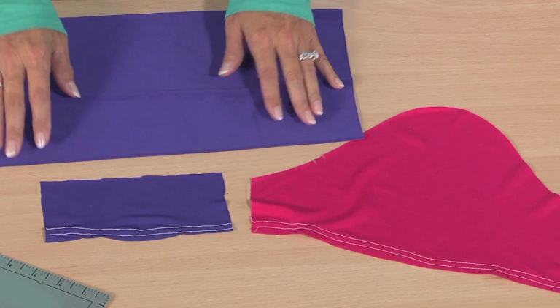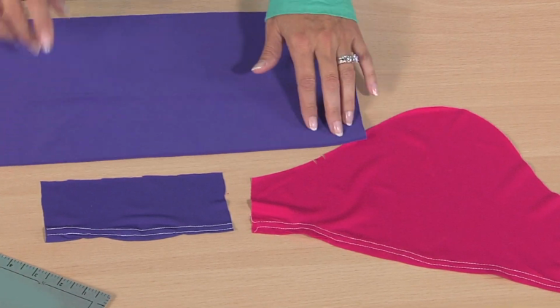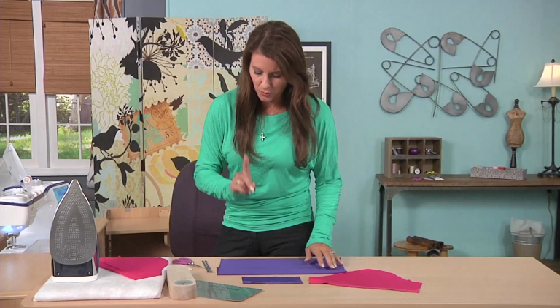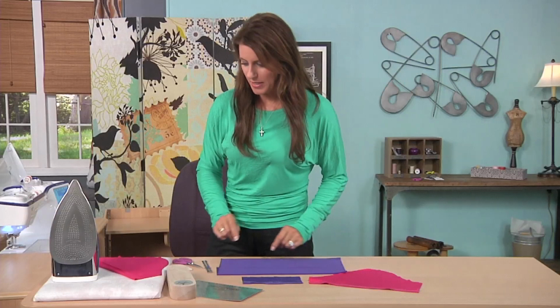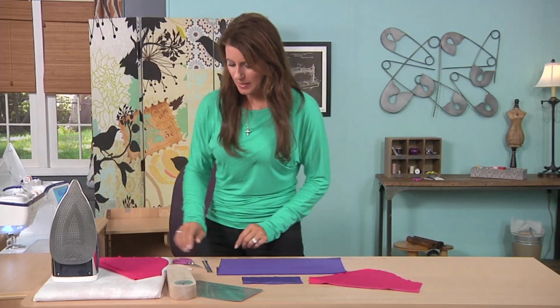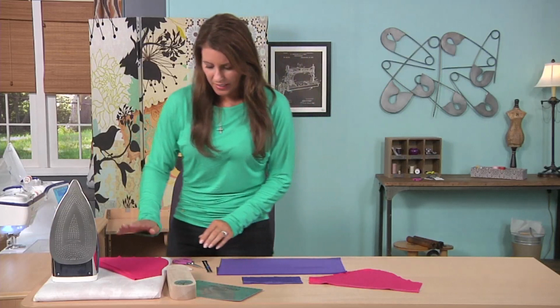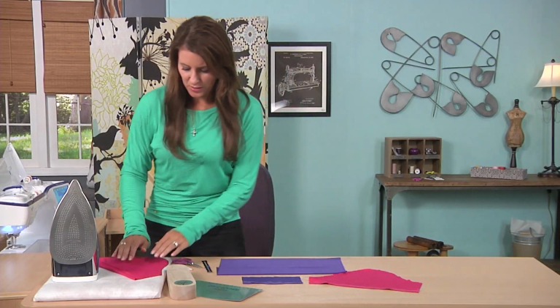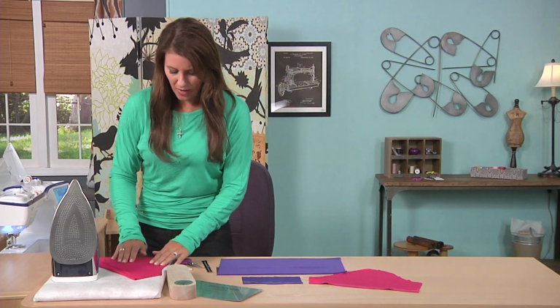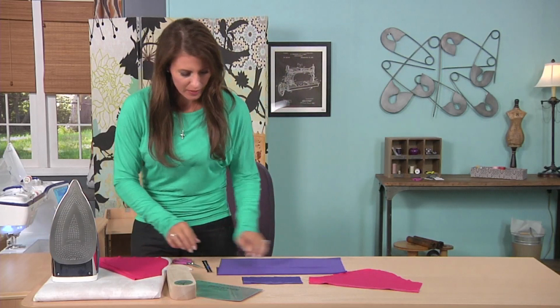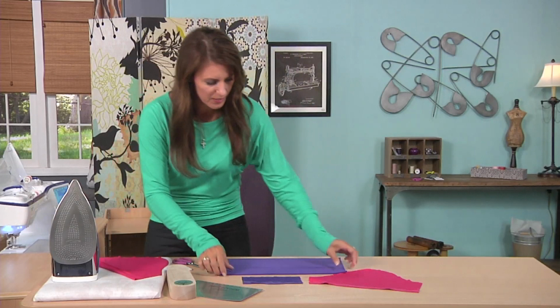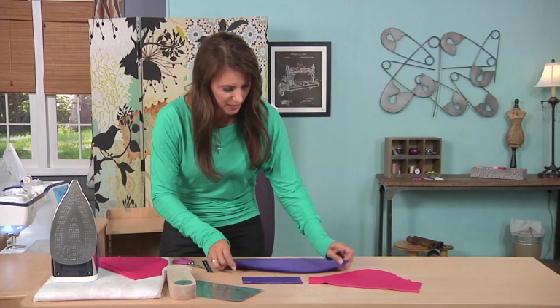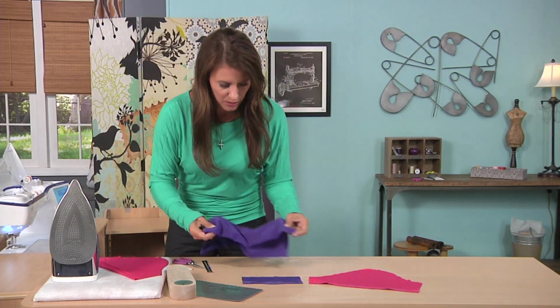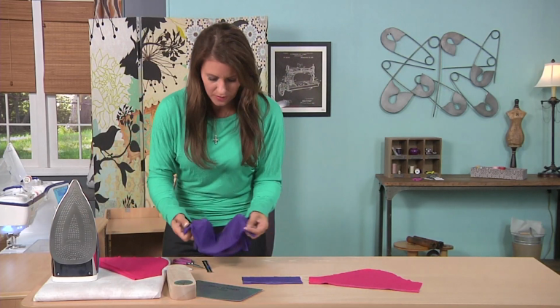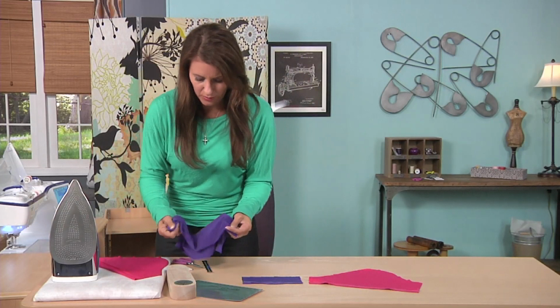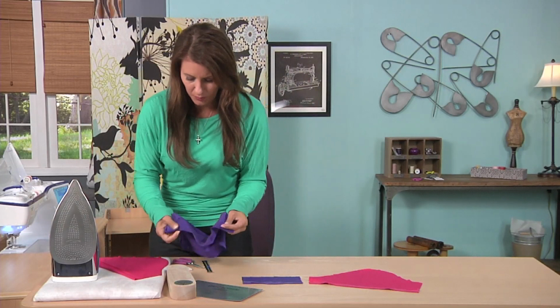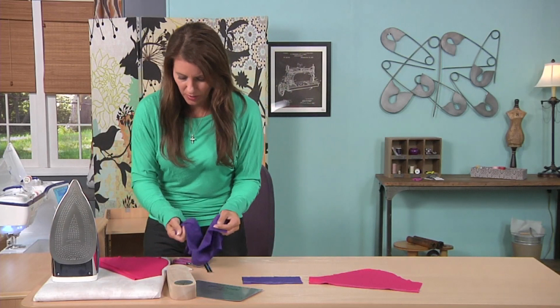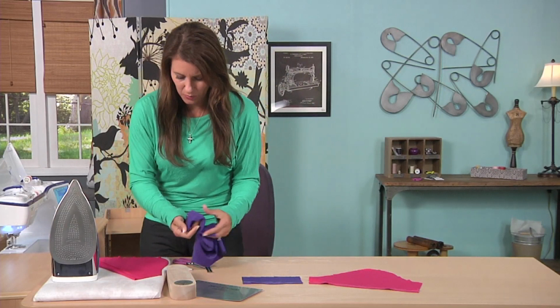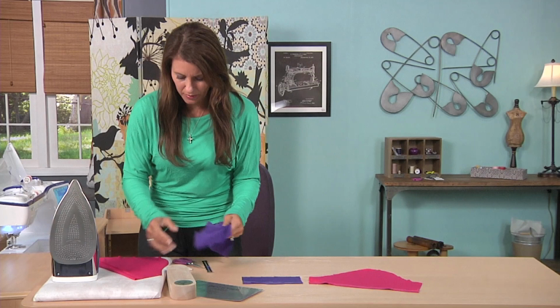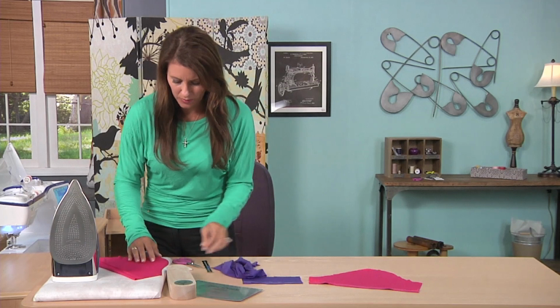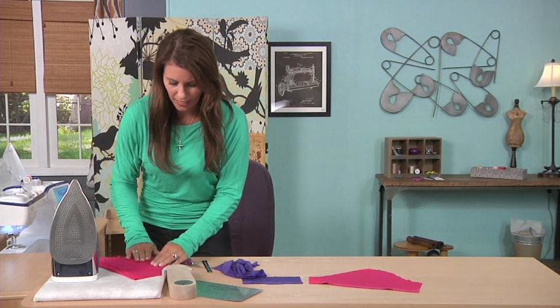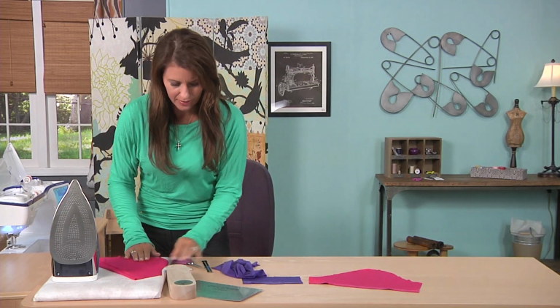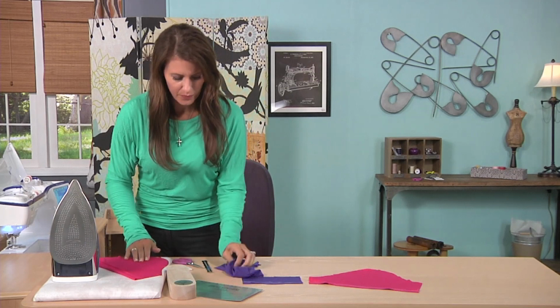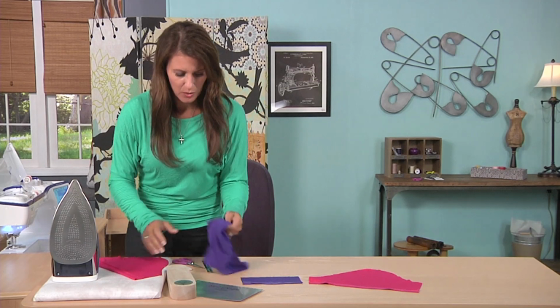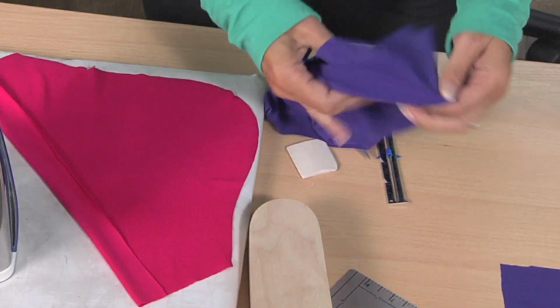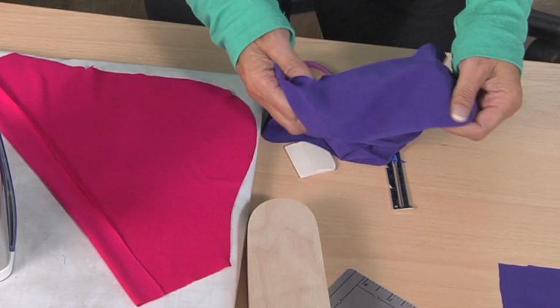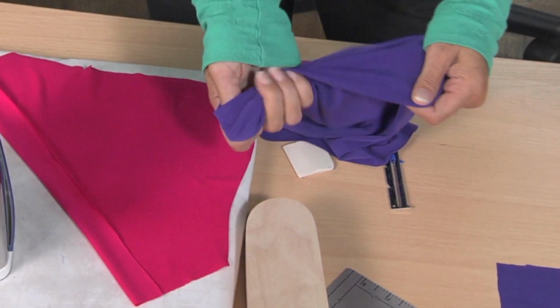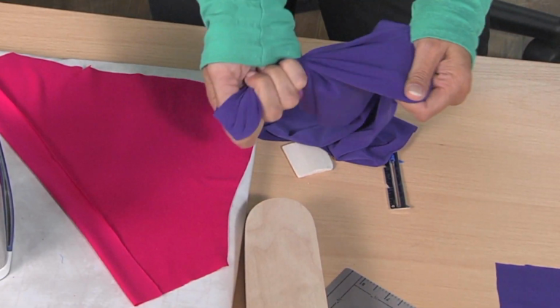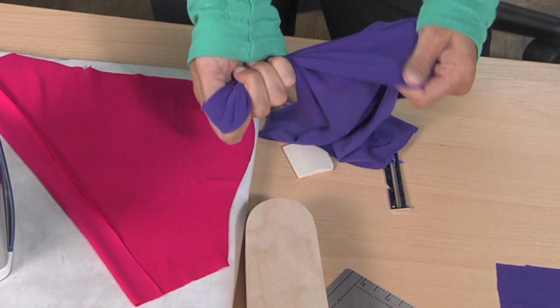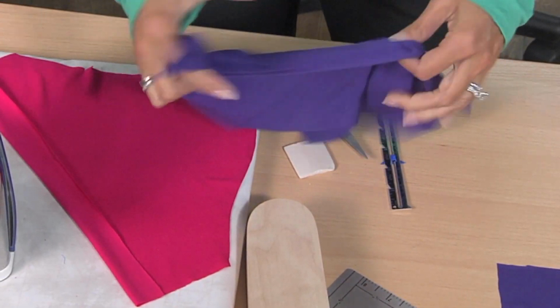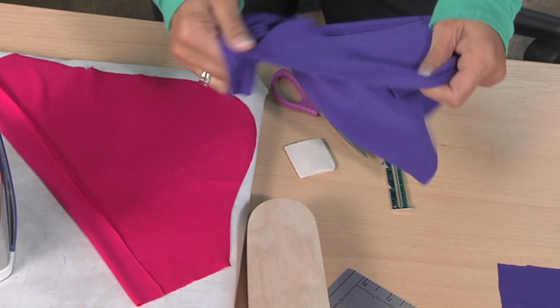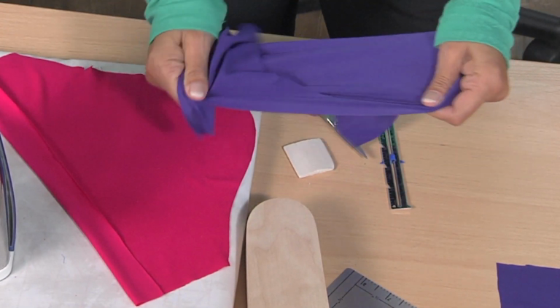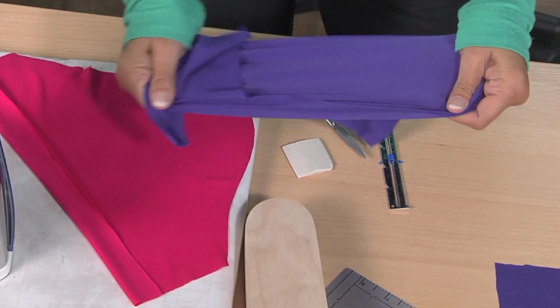So two quick tips. Here's the fabric — you can see this one's a little slippier than this one. This one's a cotton, this one's an ITY knit. Very, very stretchy.